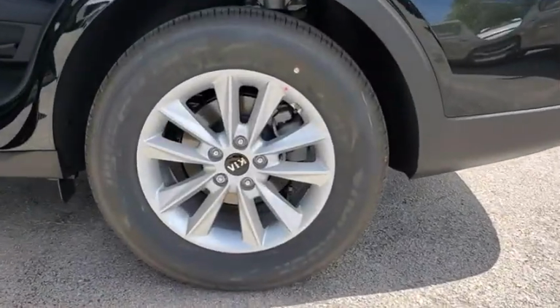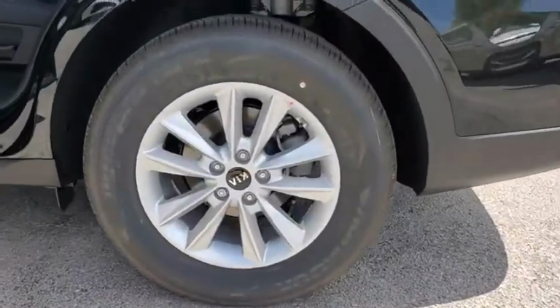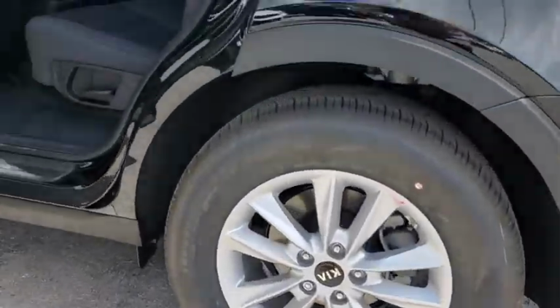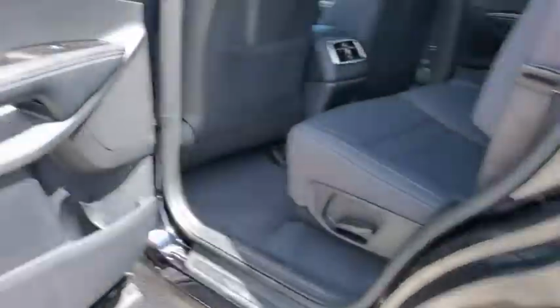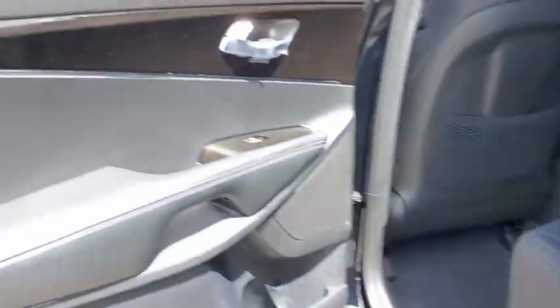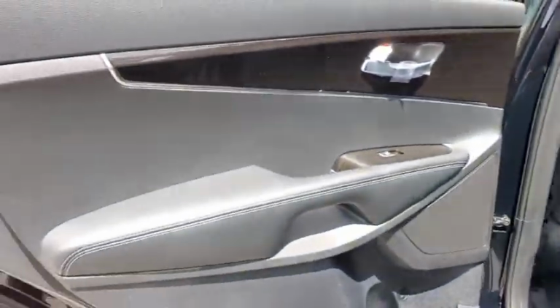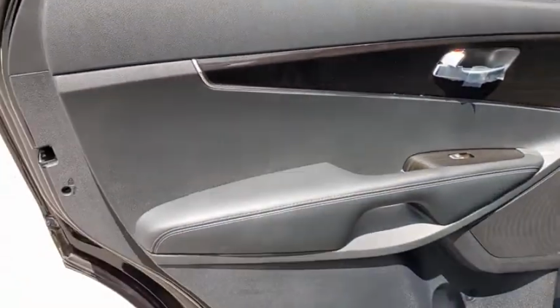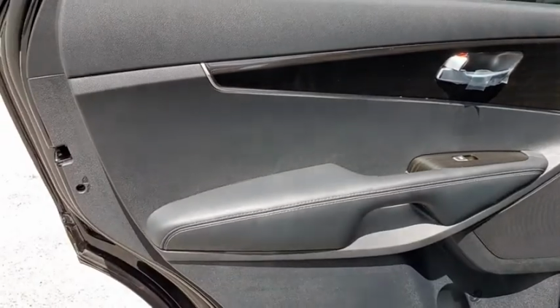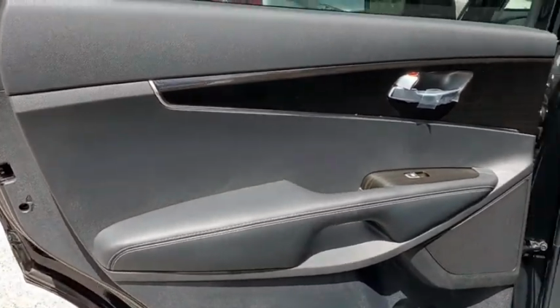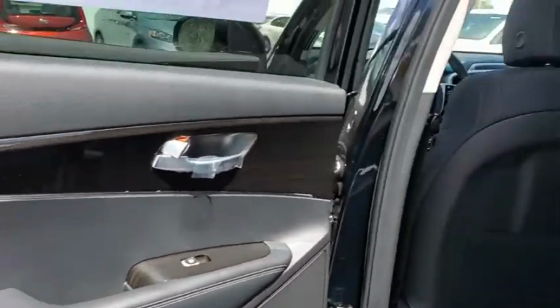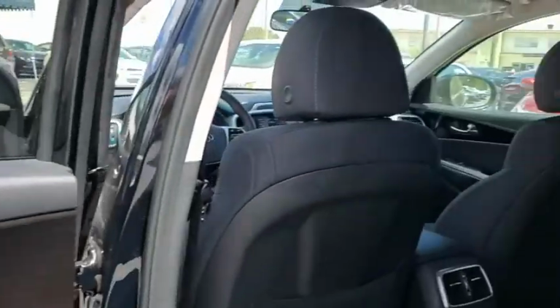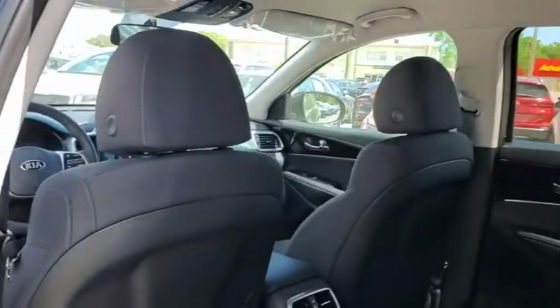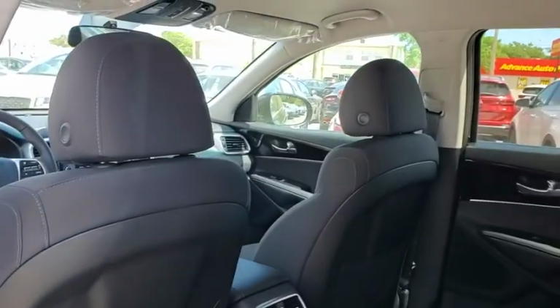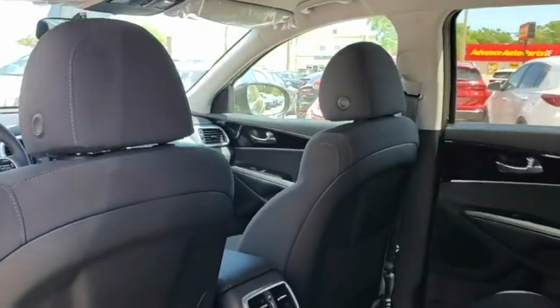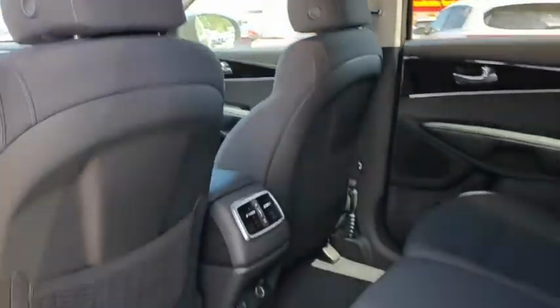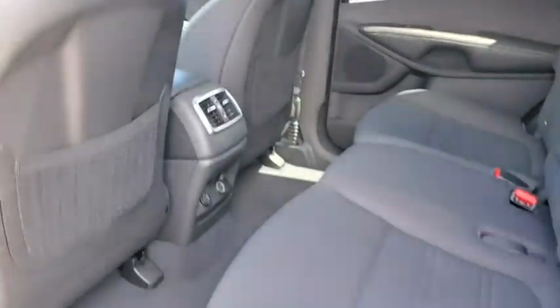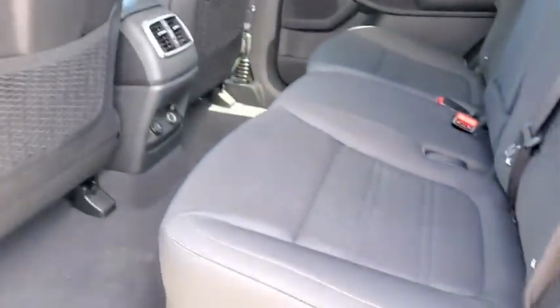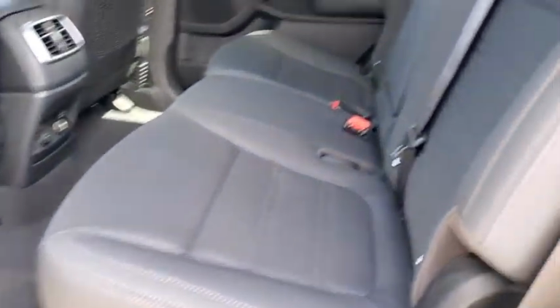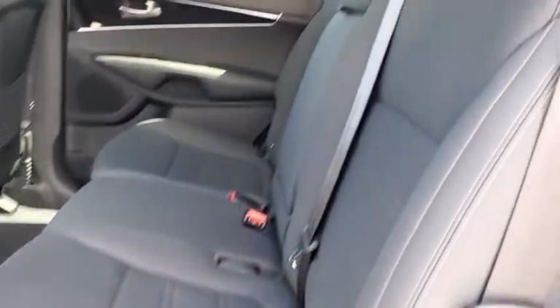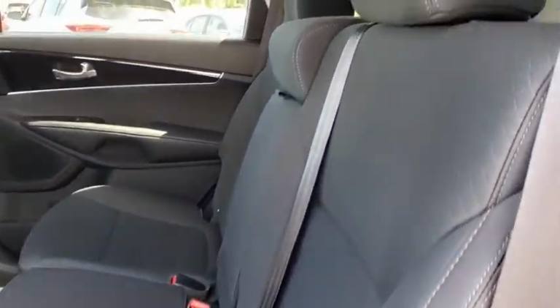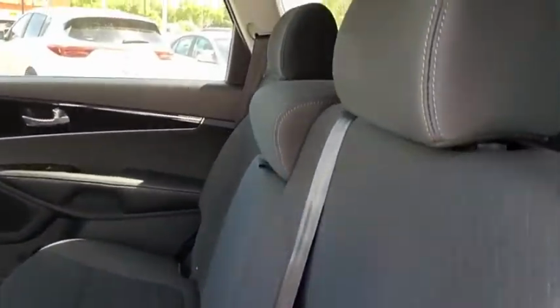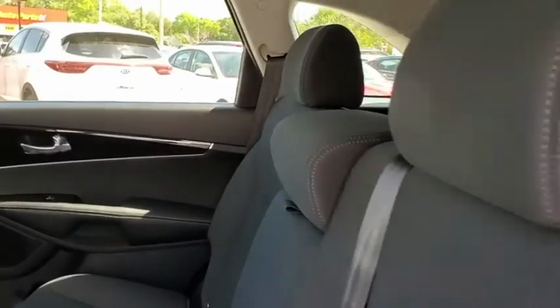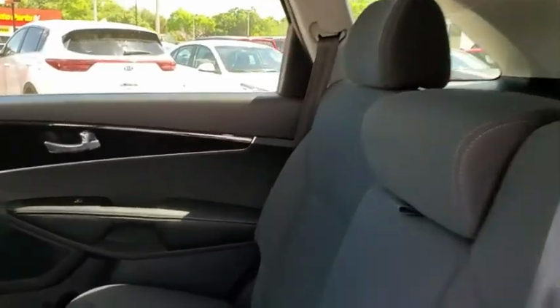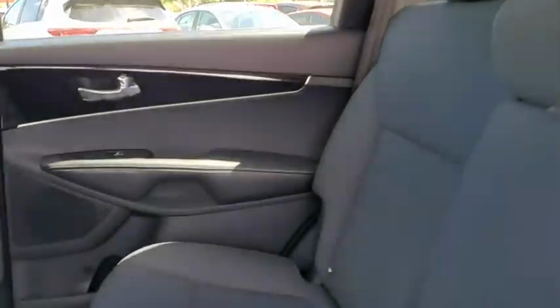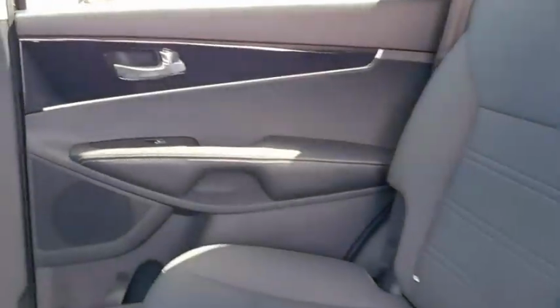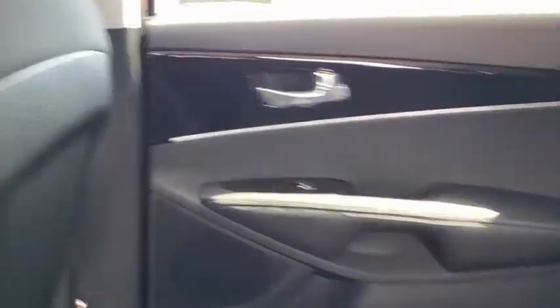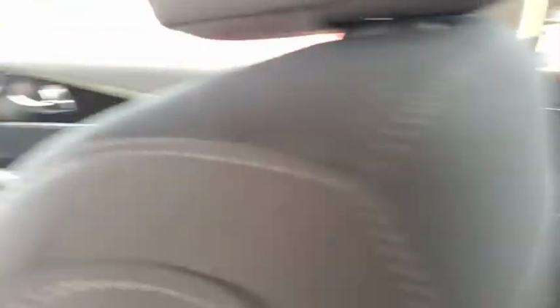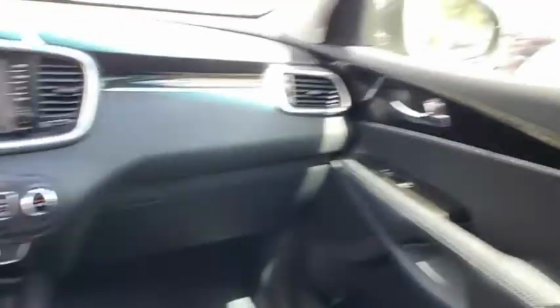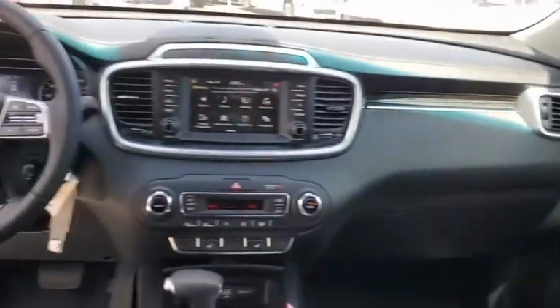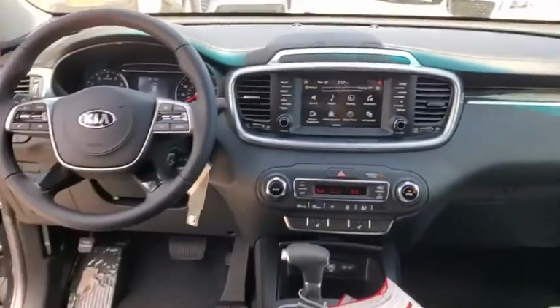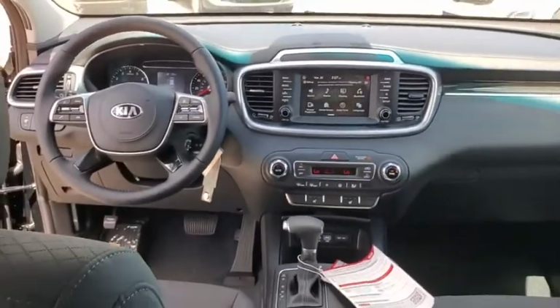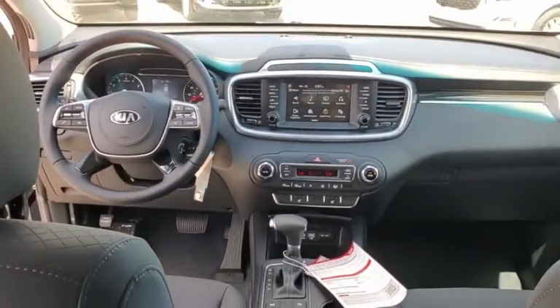Traction control, dual airbags, leather-wrapped steering wheel, alloy wheels, power steering, four-wheel disc brakes, electronic stability control, power windows, security system, heated front seat.